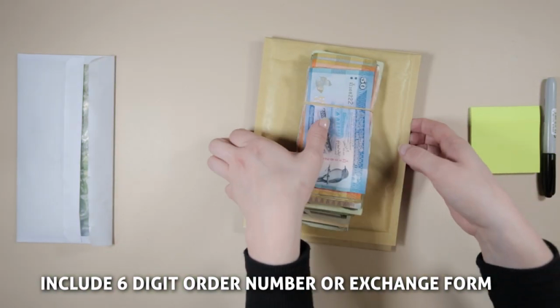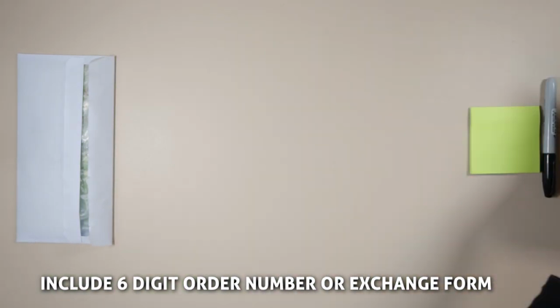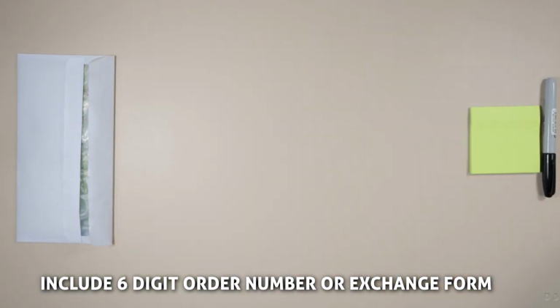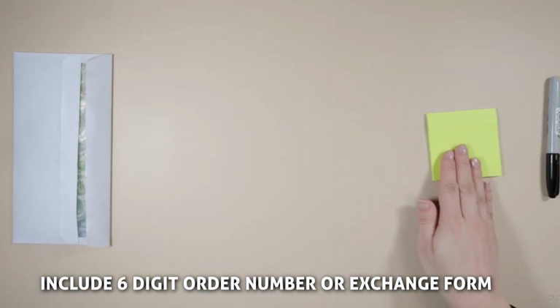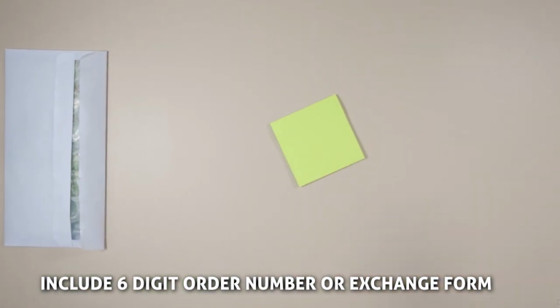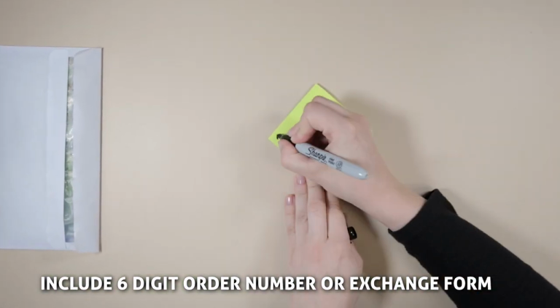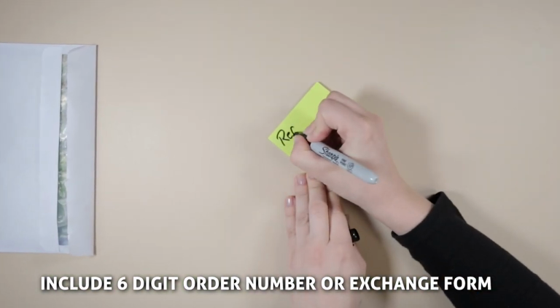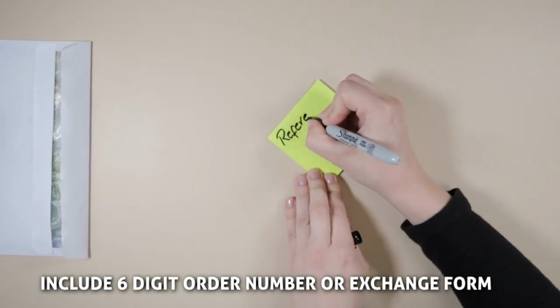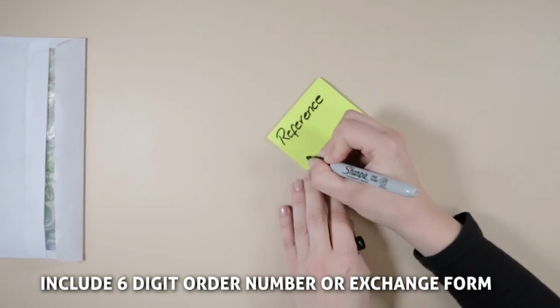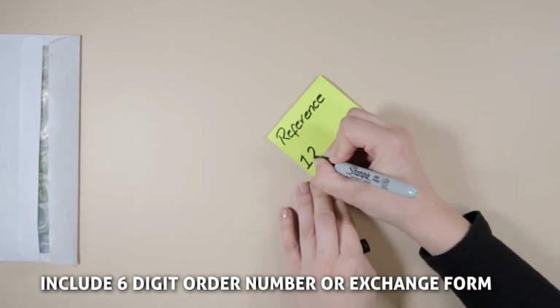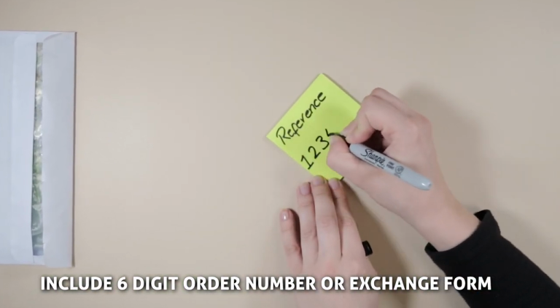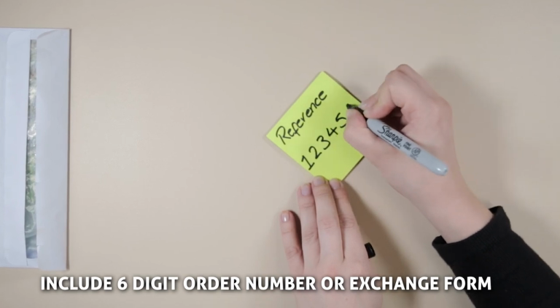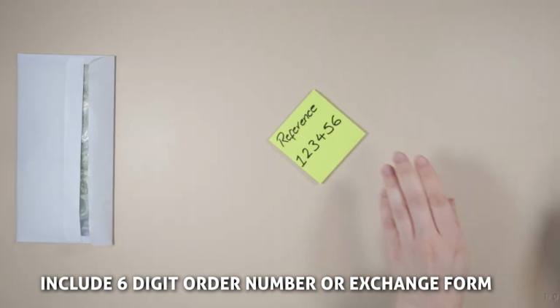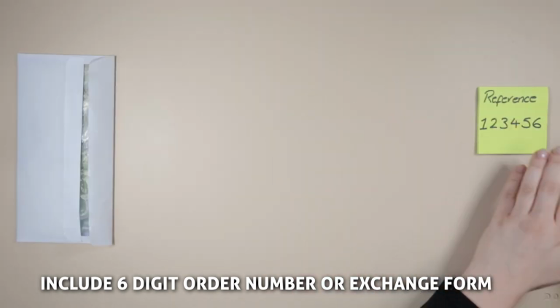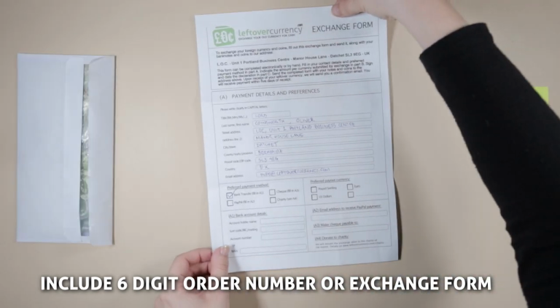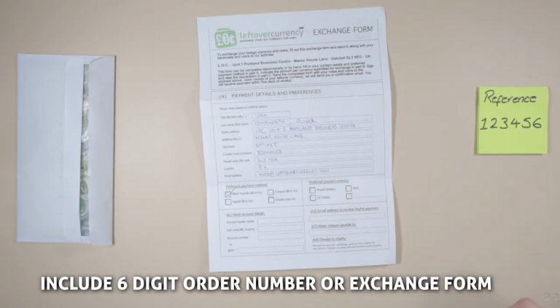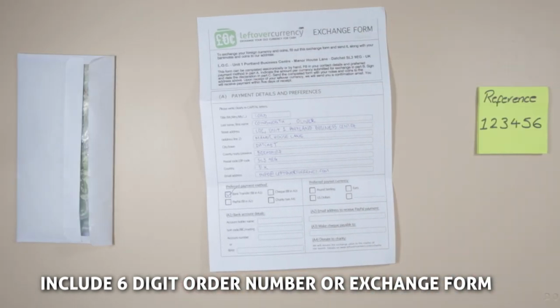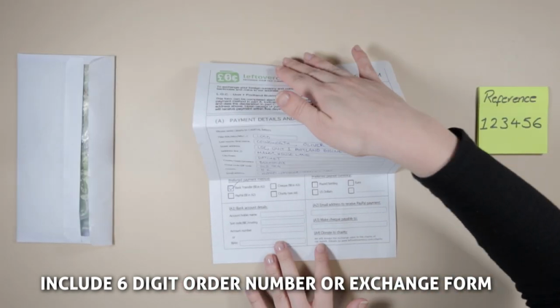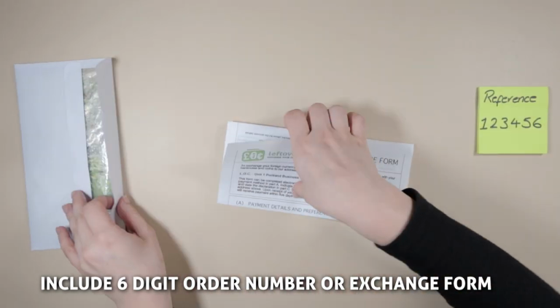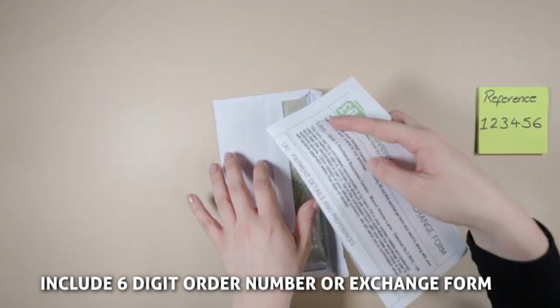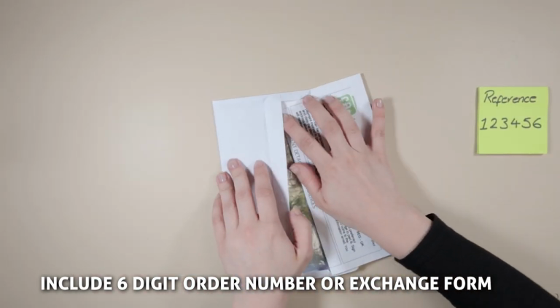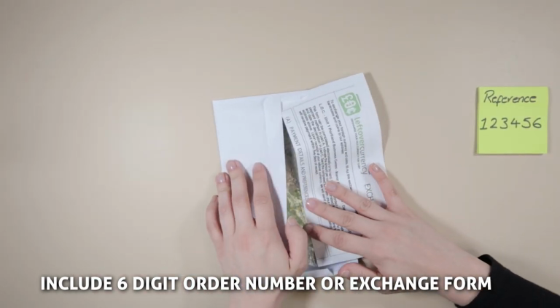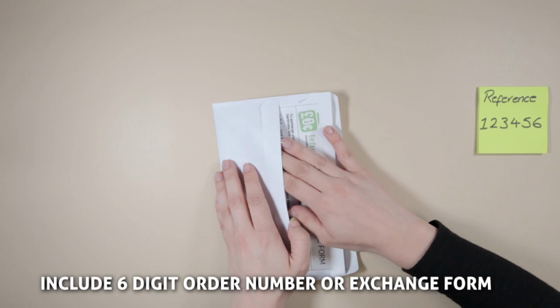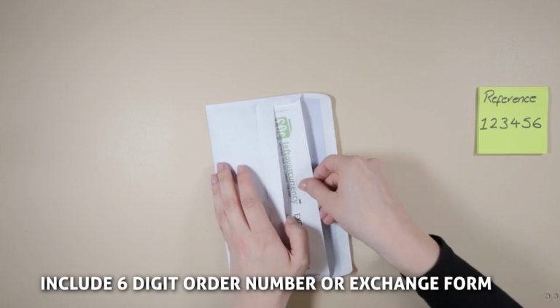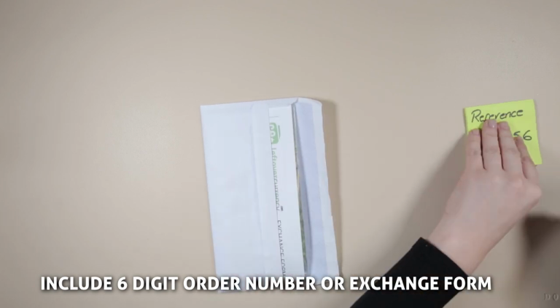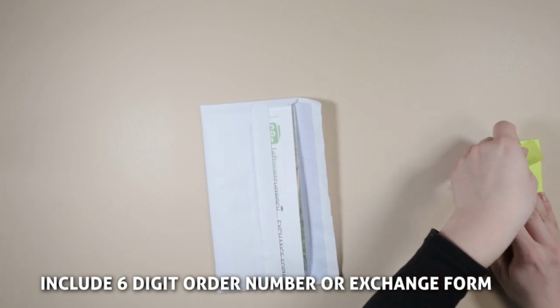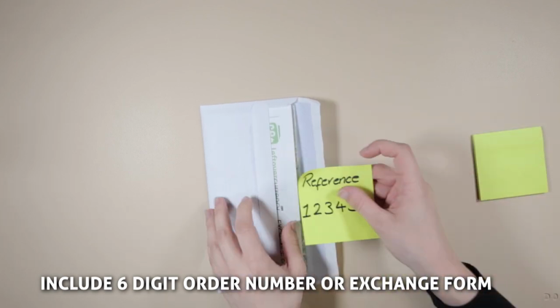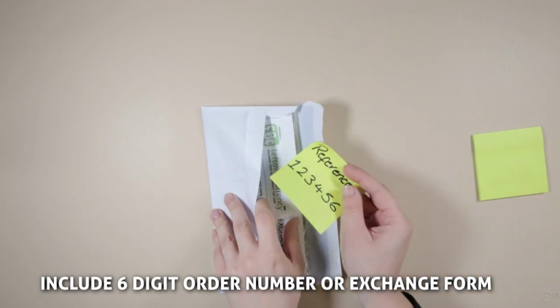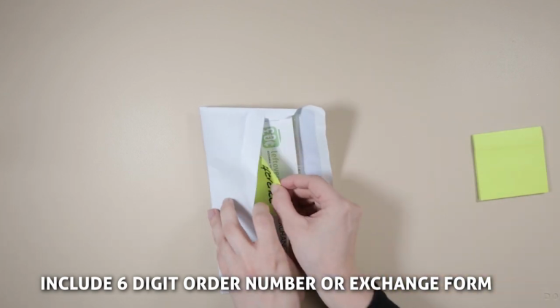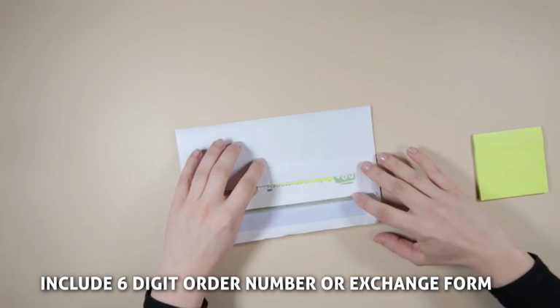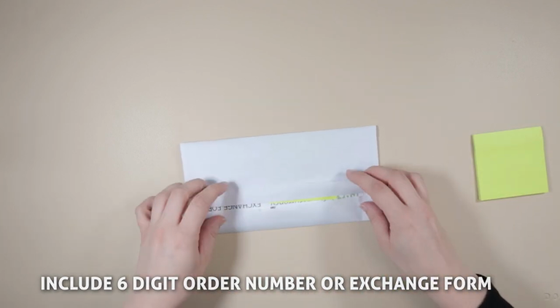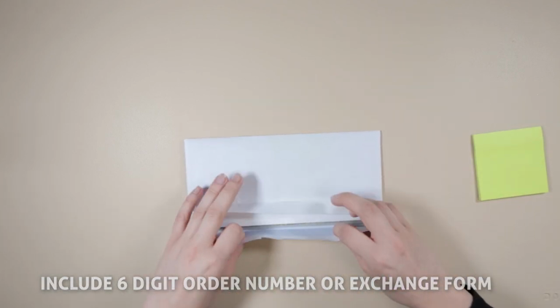Don't forget to include your six-digit order reference number or your postal exchange form, so that we have everything we need to process your exchange. Forgetting to include these may result in delayed payment, as we will not have the information we need.